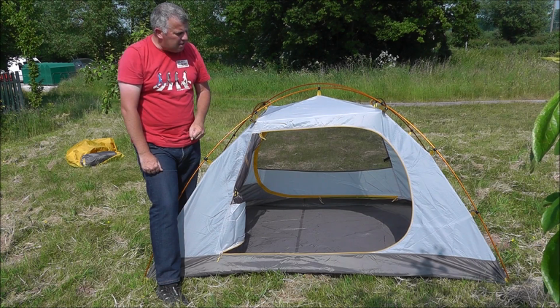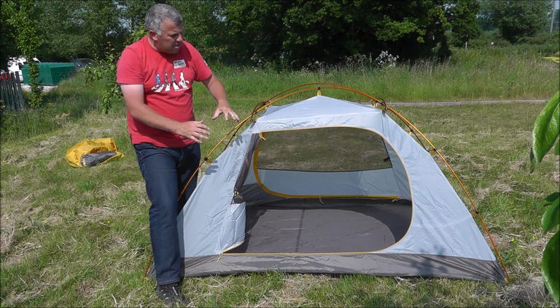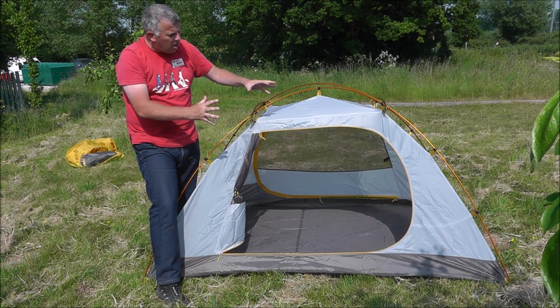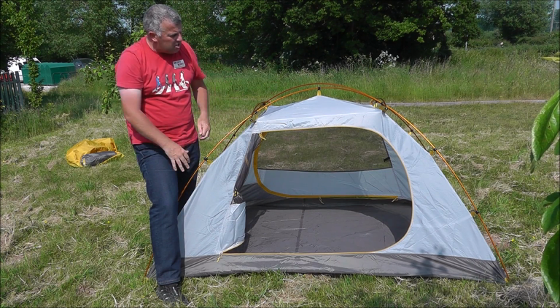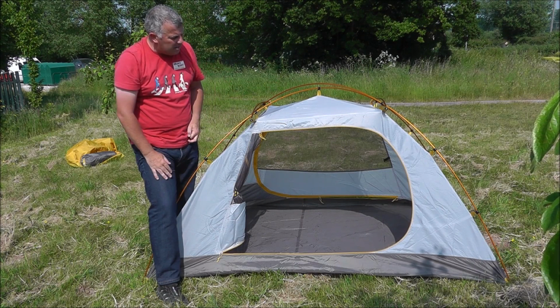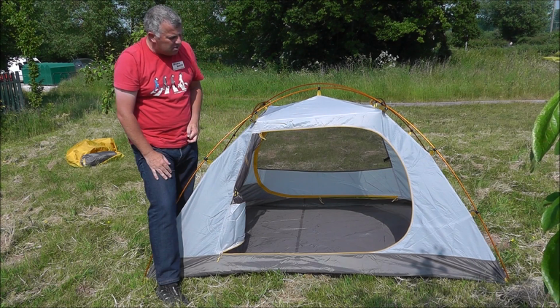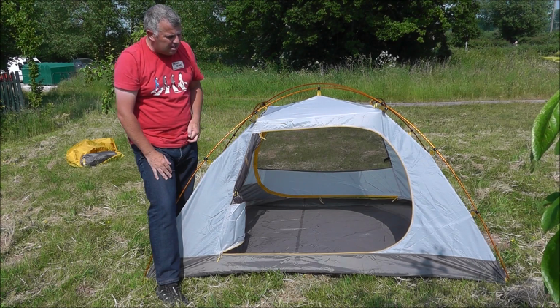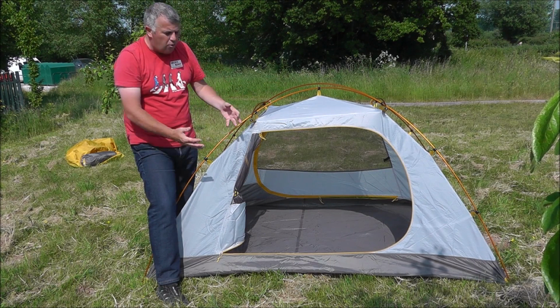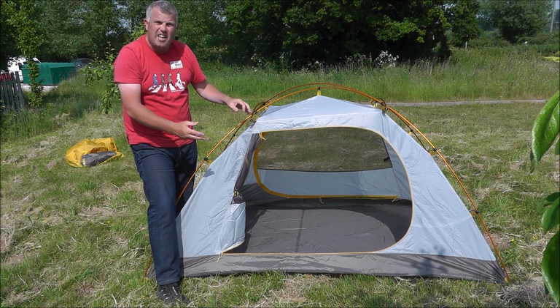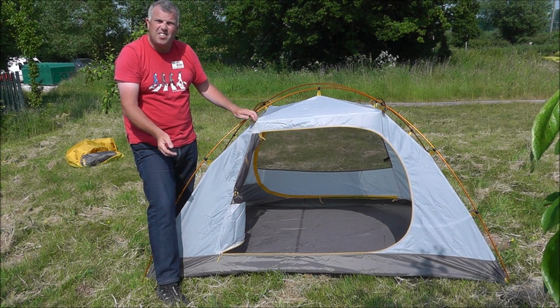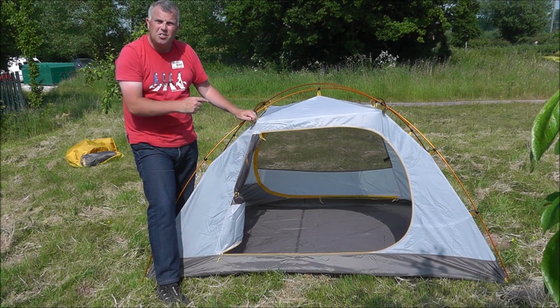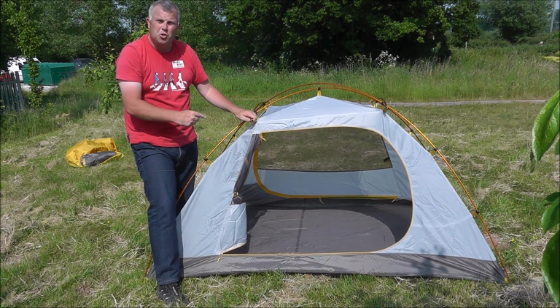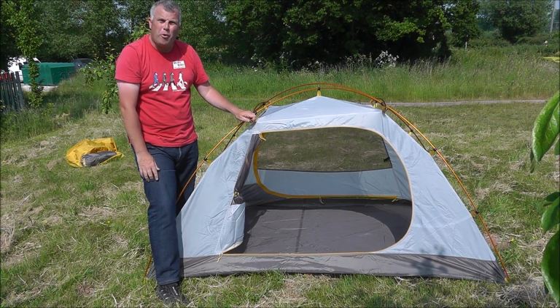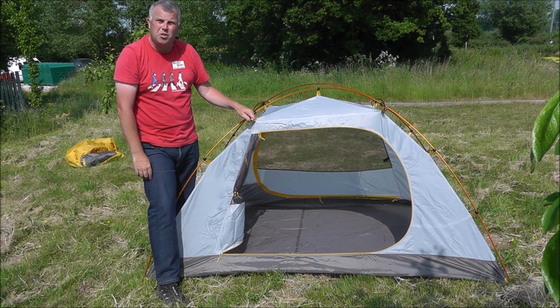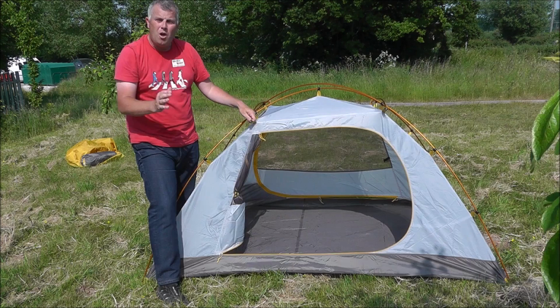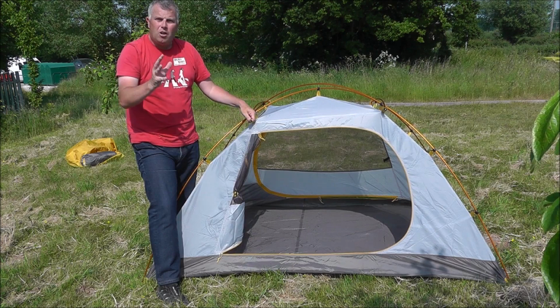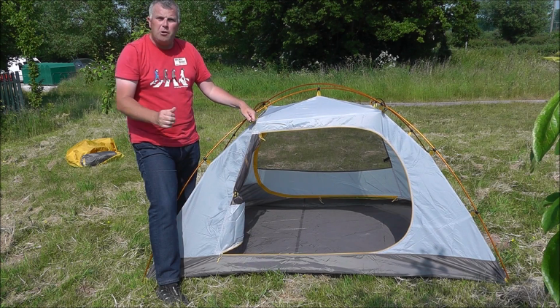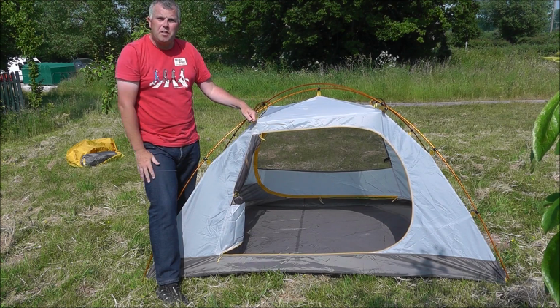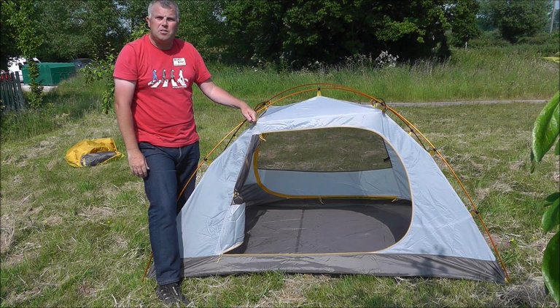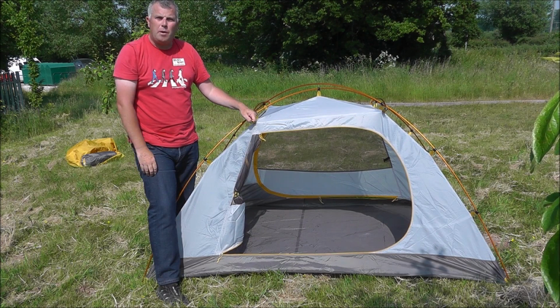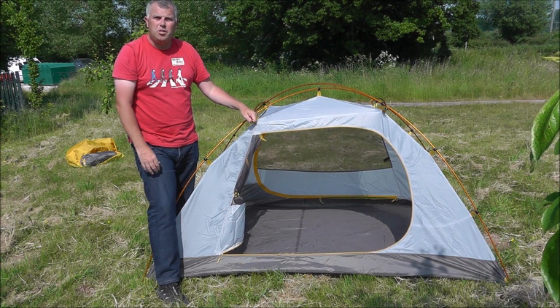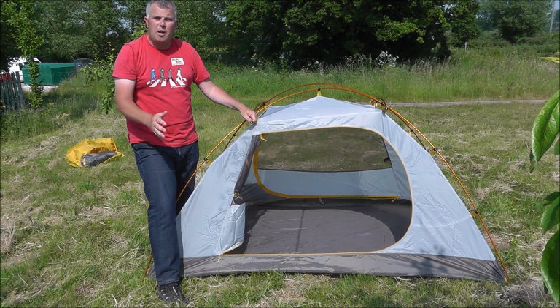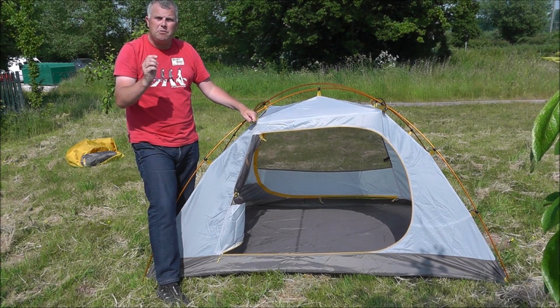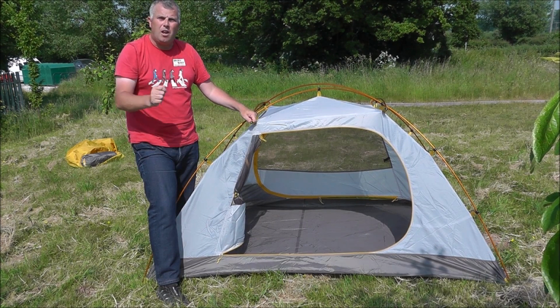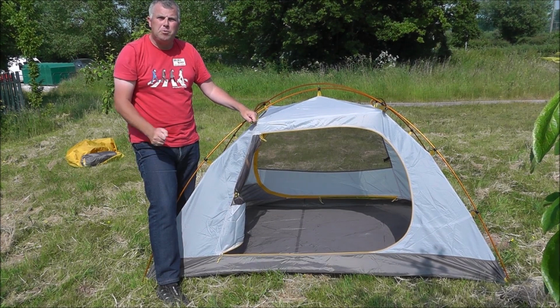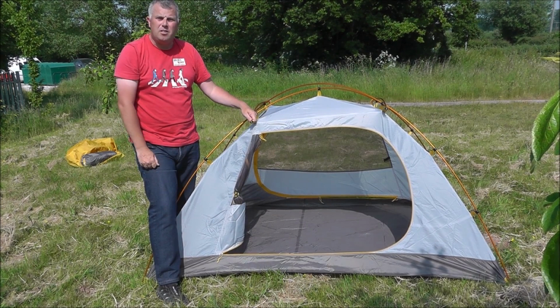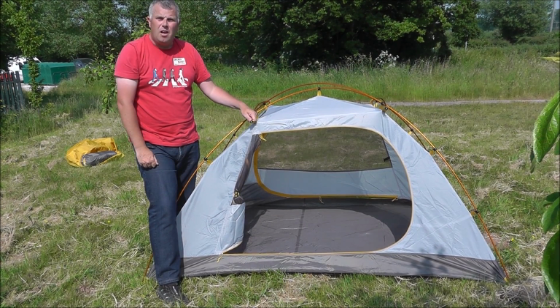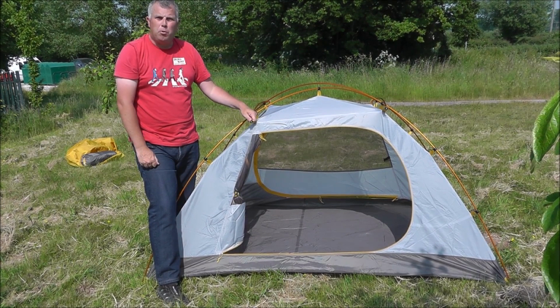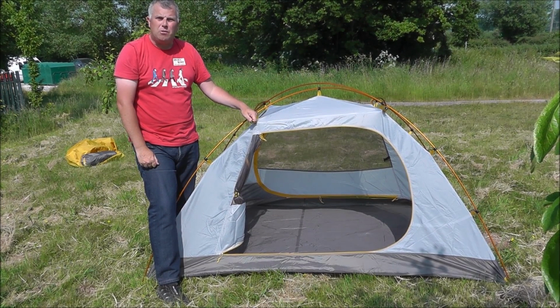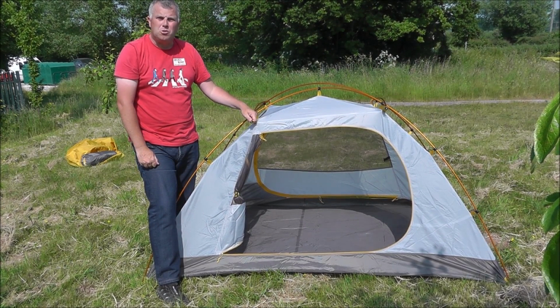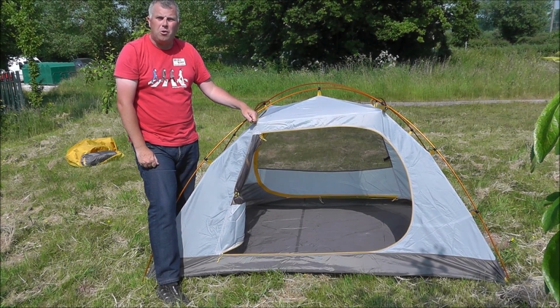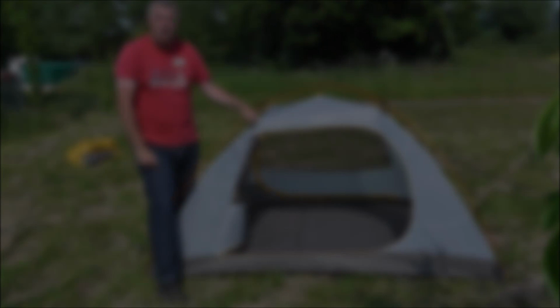So that's the inside of the tent. As I said, it's a great tent — this is the Stormbreak 2. We've got loads of other tents on the website, so check them out at exploreoutdoors.co.uk.